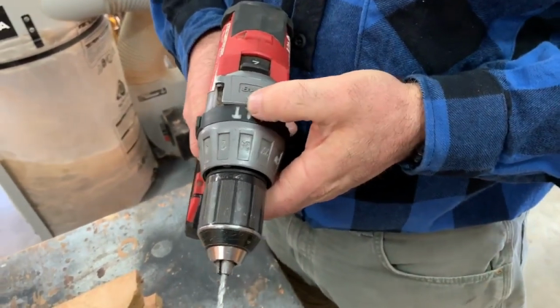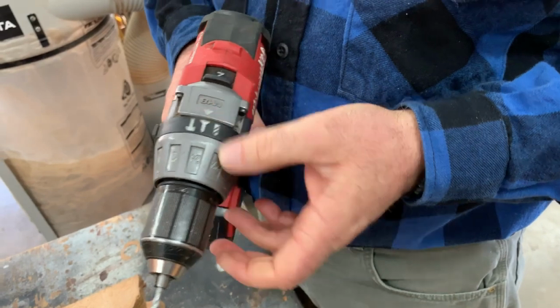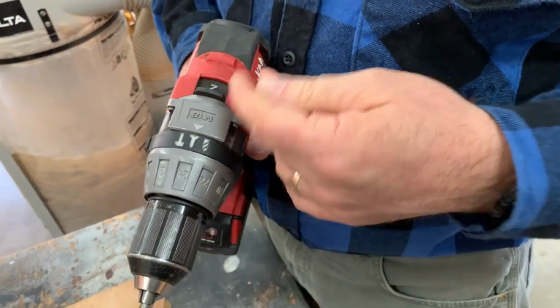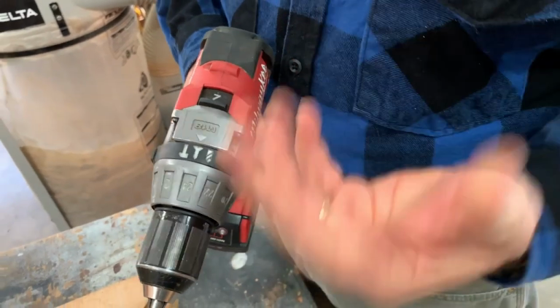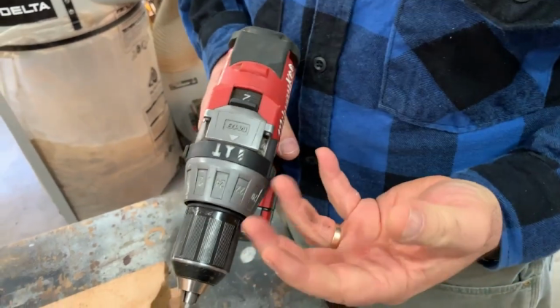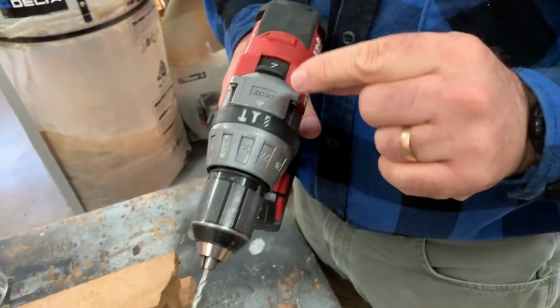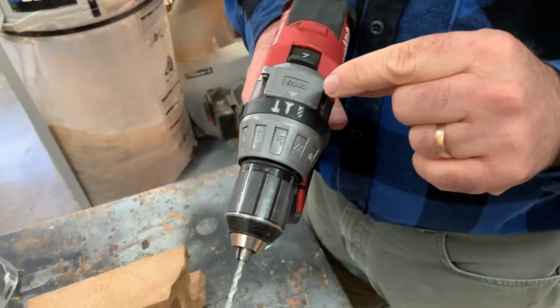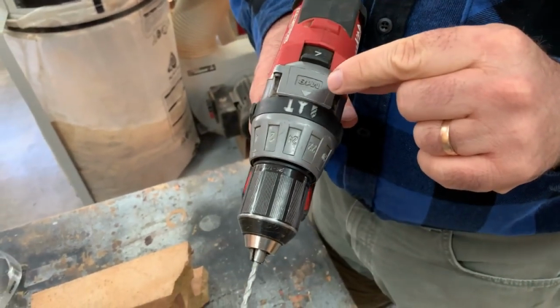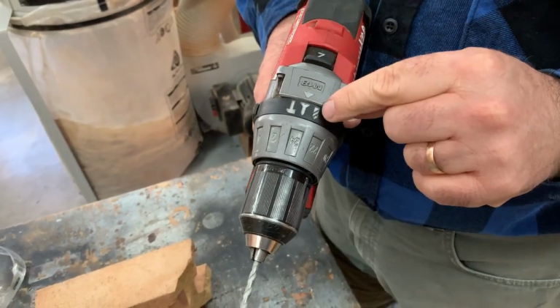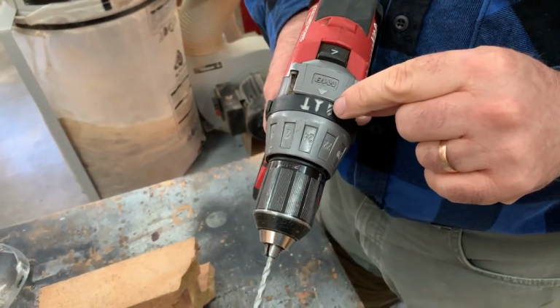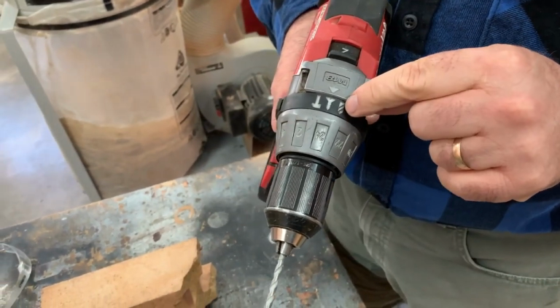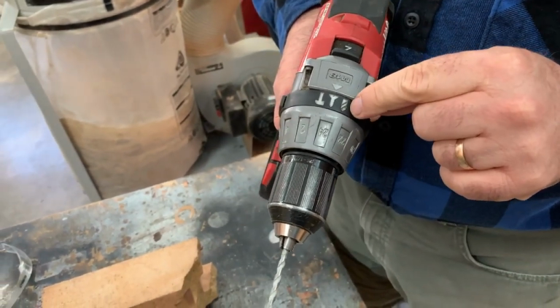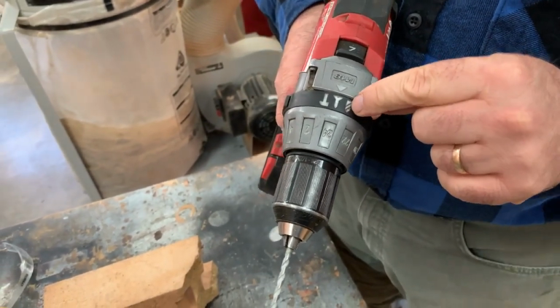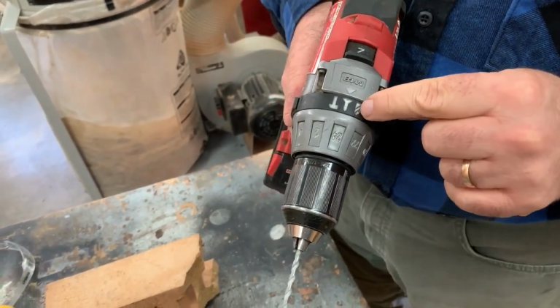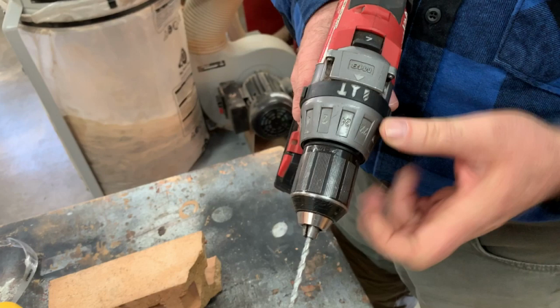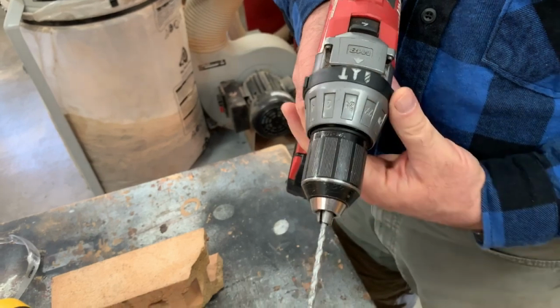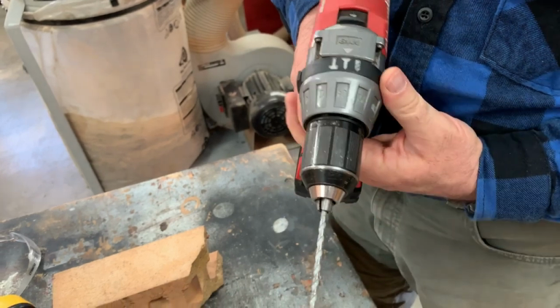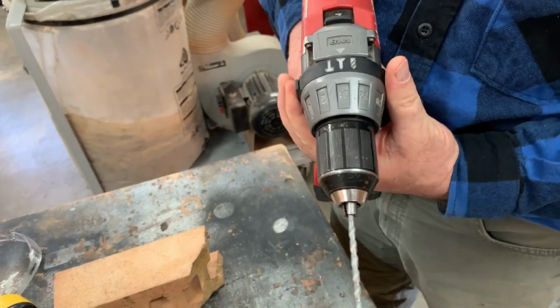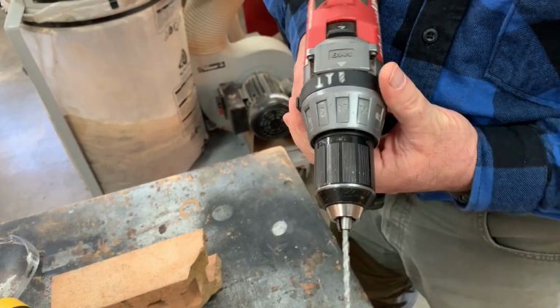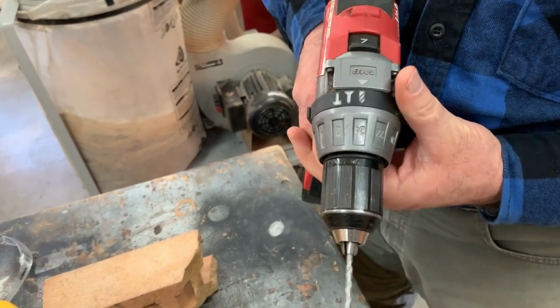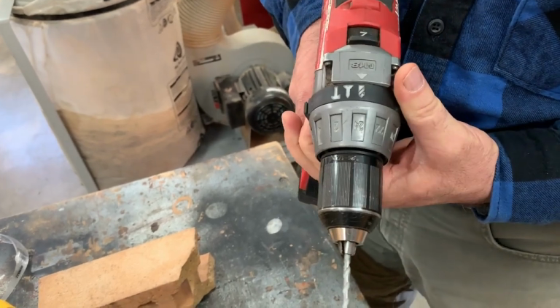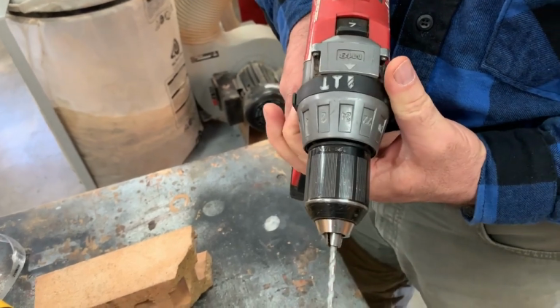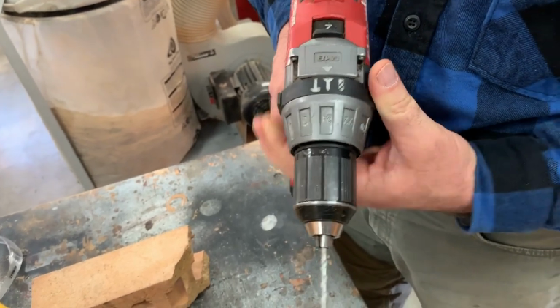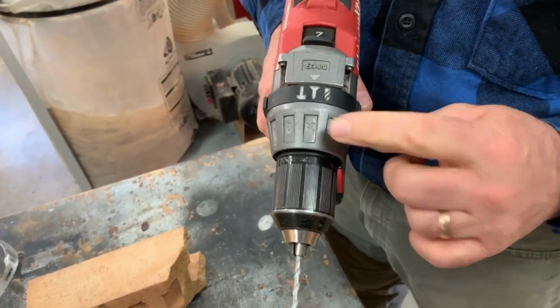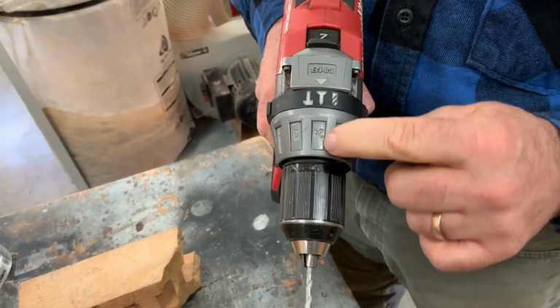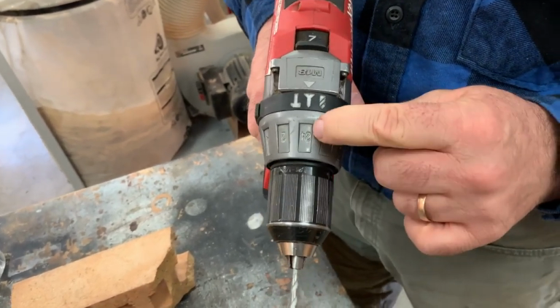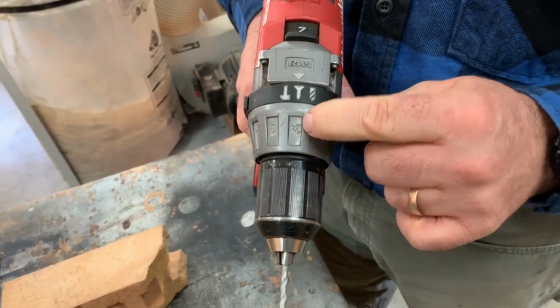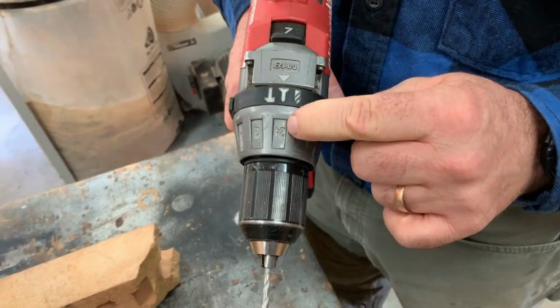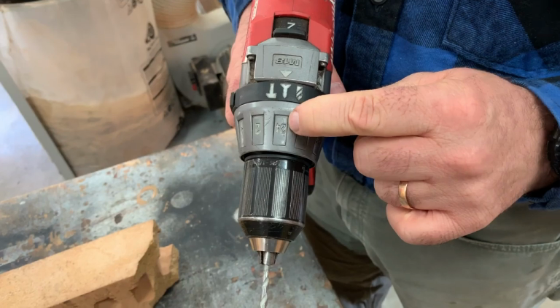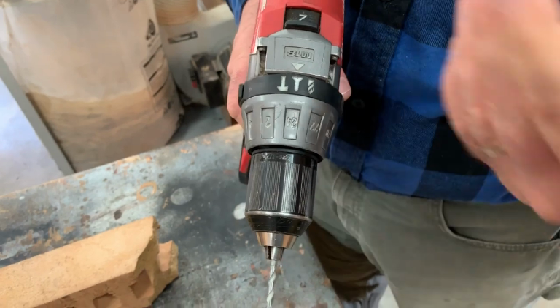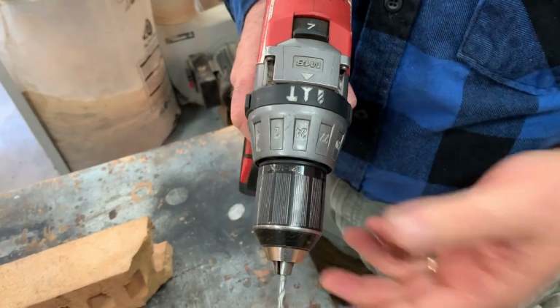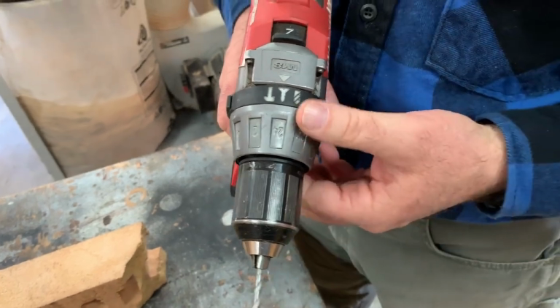When they talk about a drill driver, they mean a drill that can drill in full lockup mode and then a drill that has this depth clutch feature. That's the driver part.